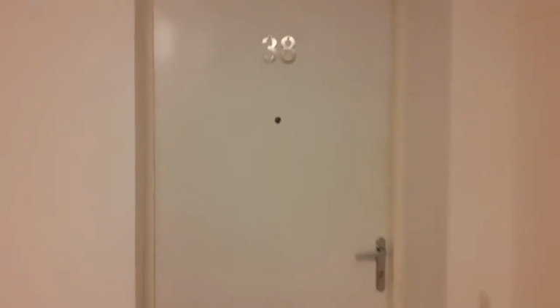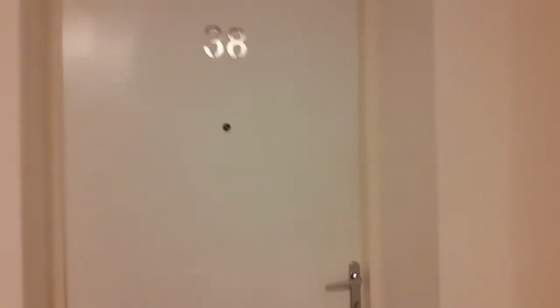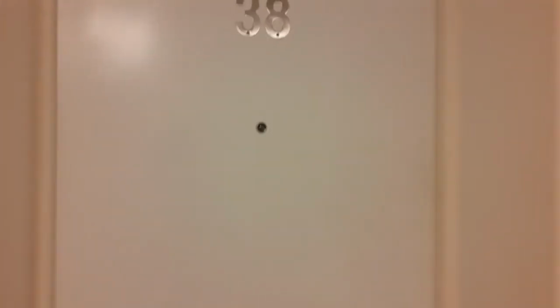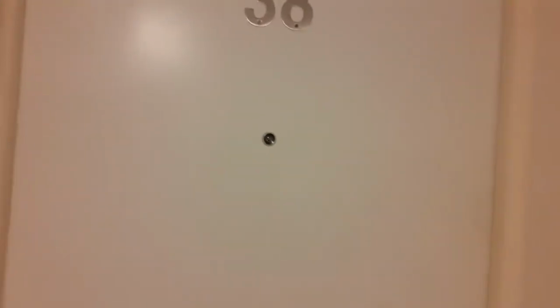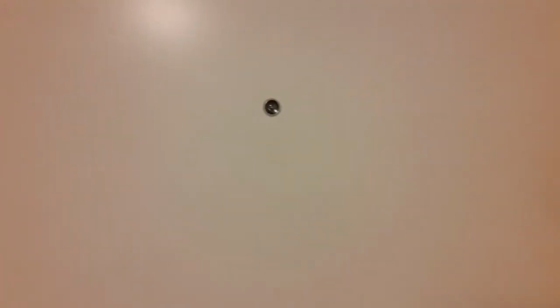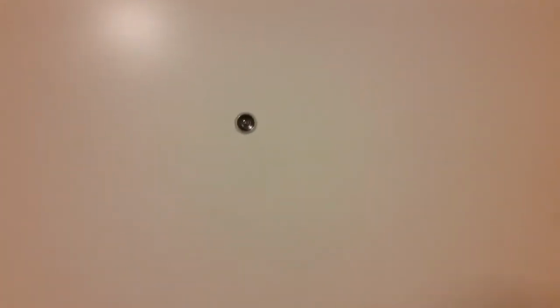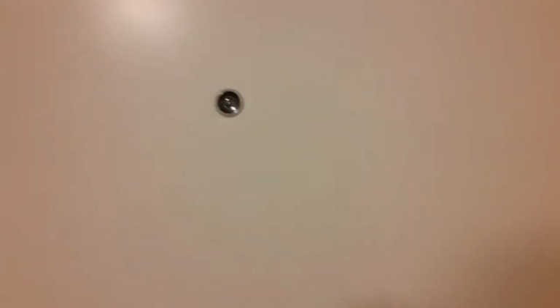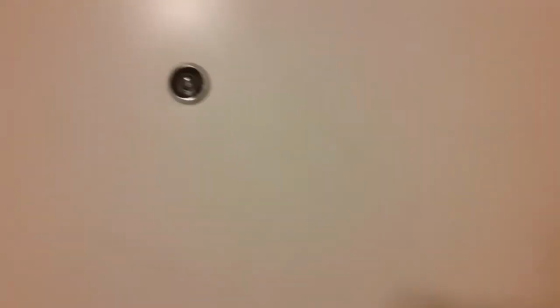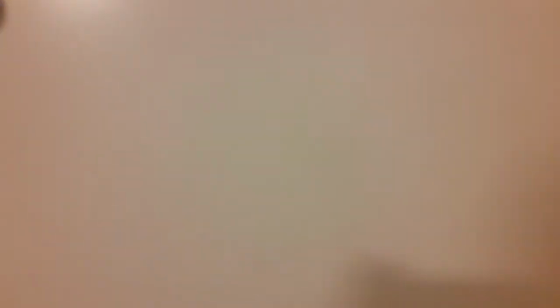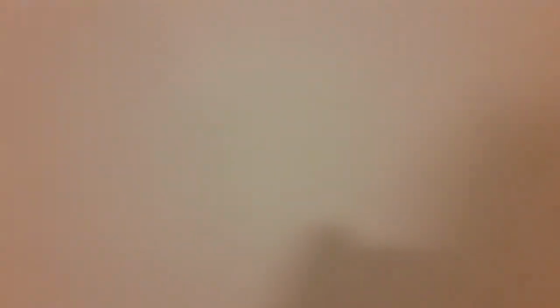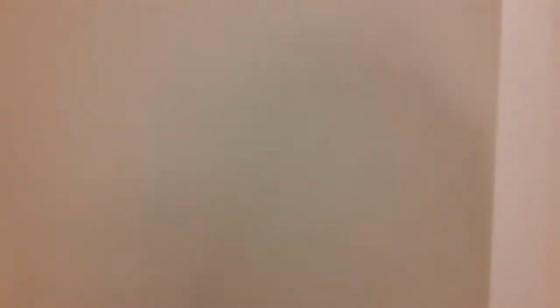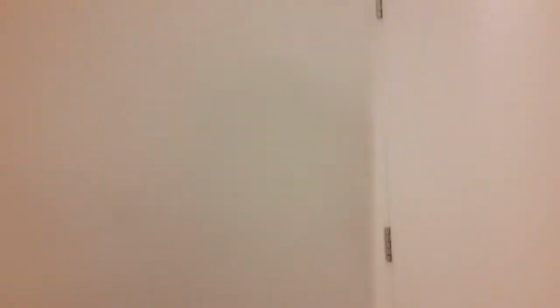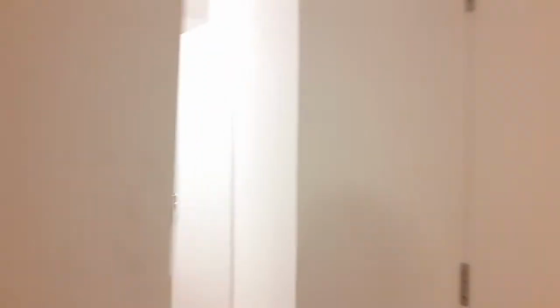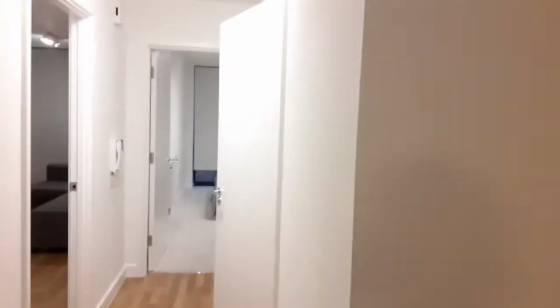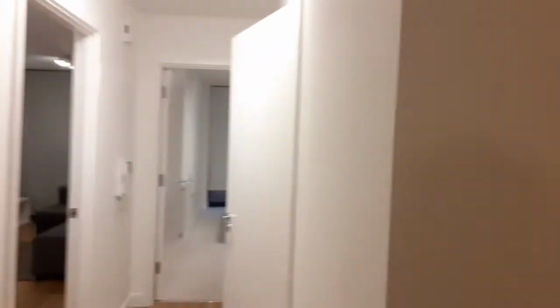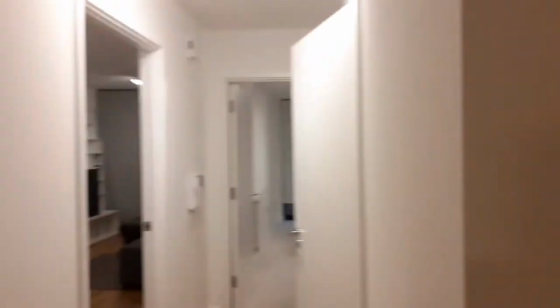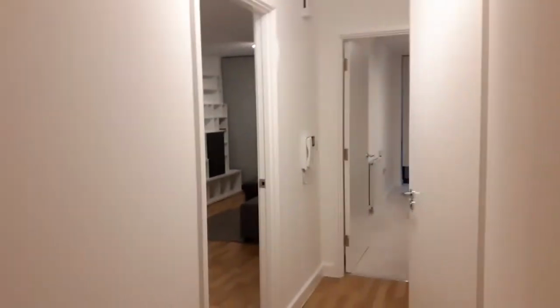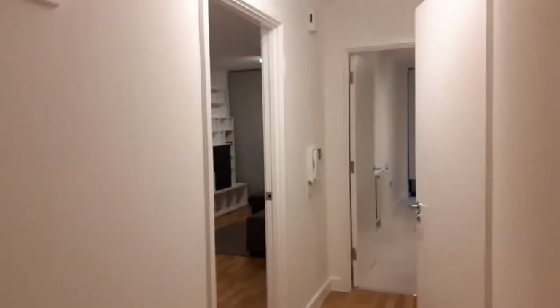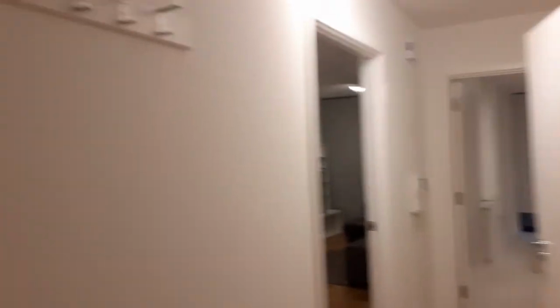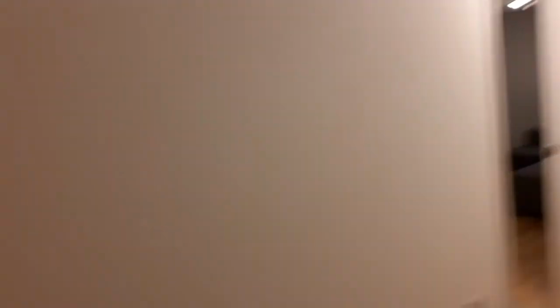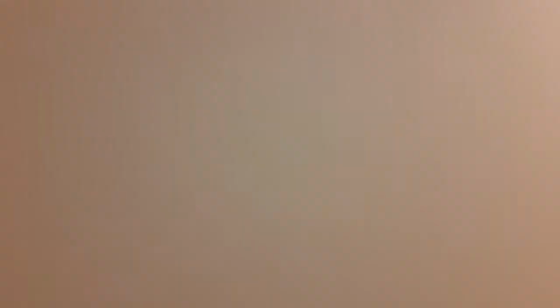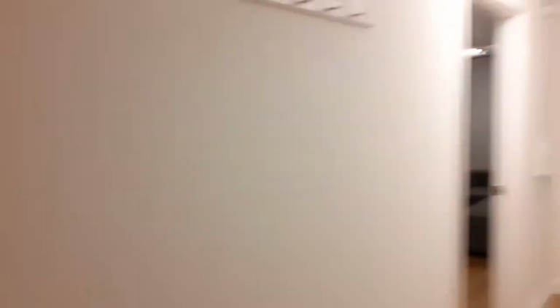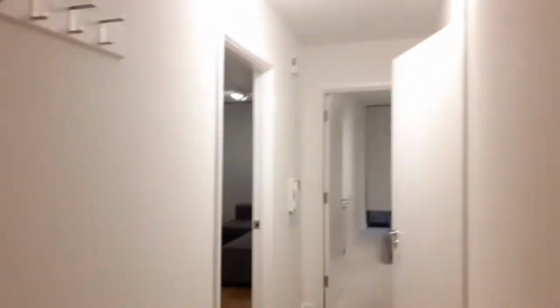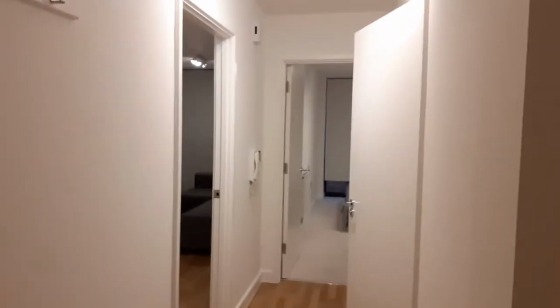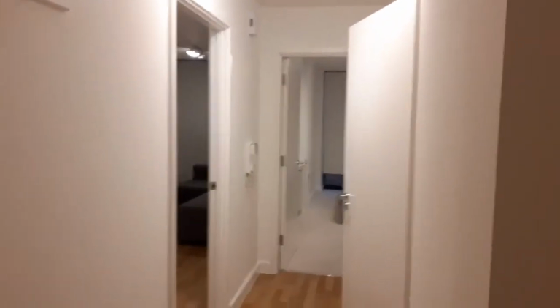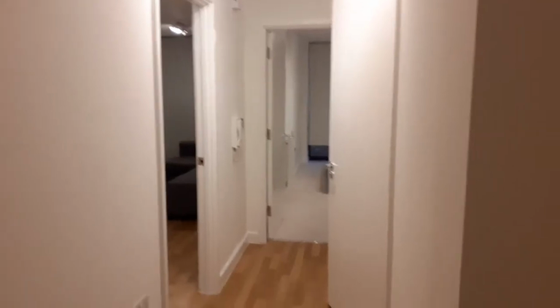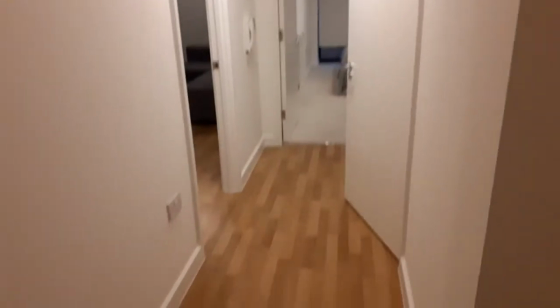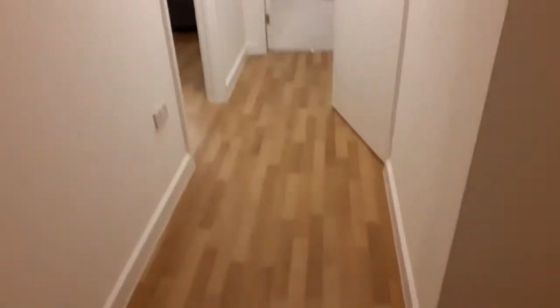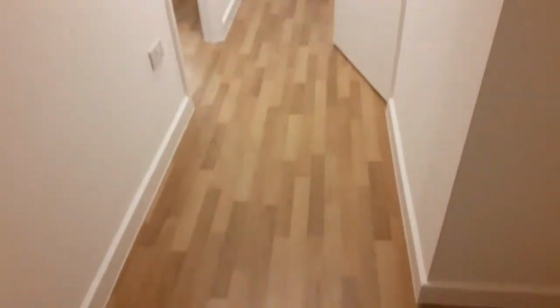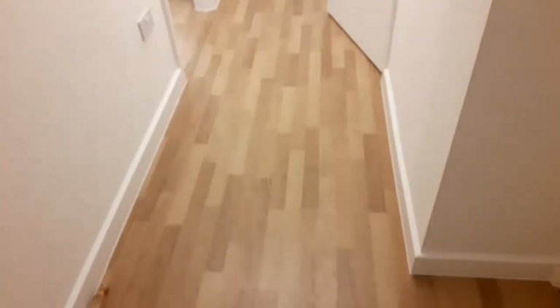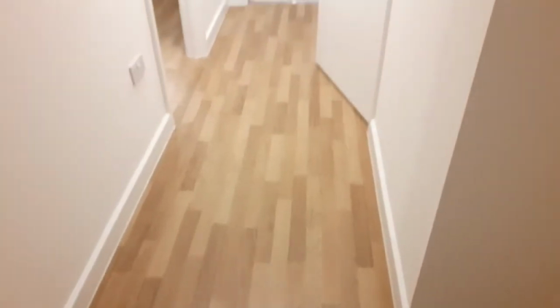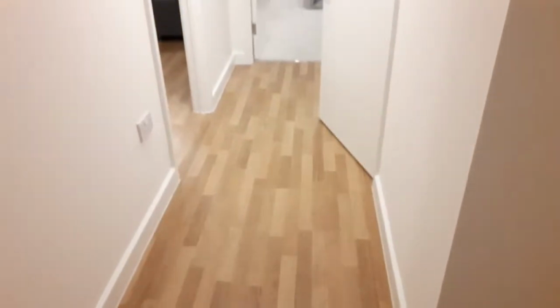The door was flat, it's plain and white. We will start from the right side here. This is a hall. The floor is wooden.